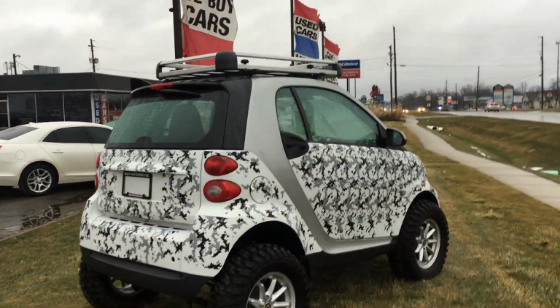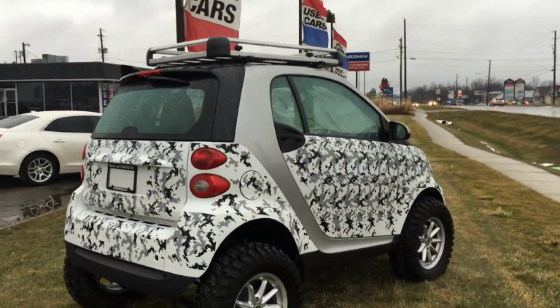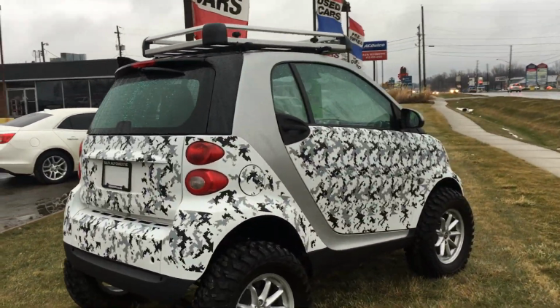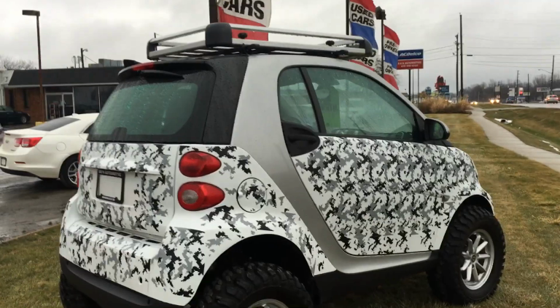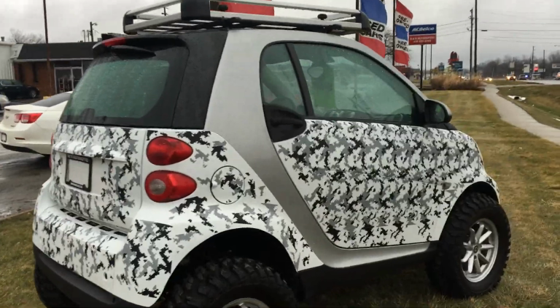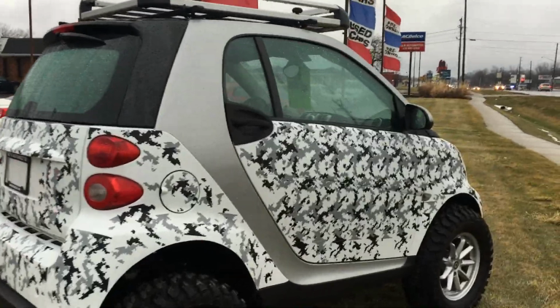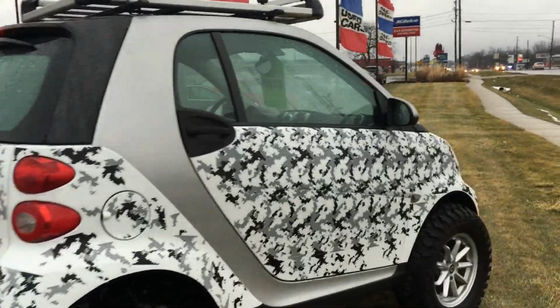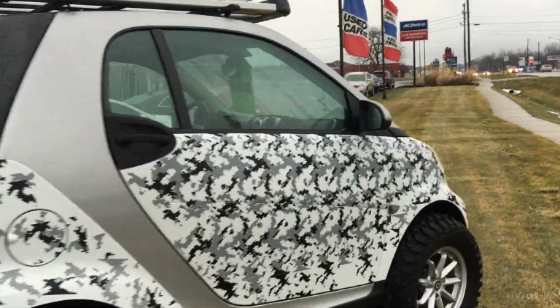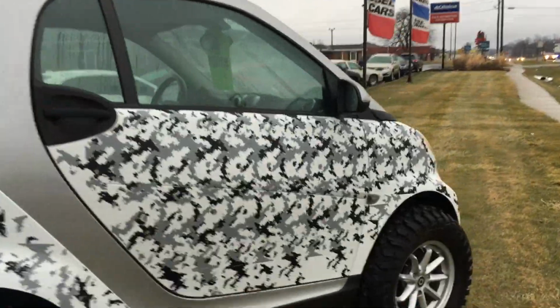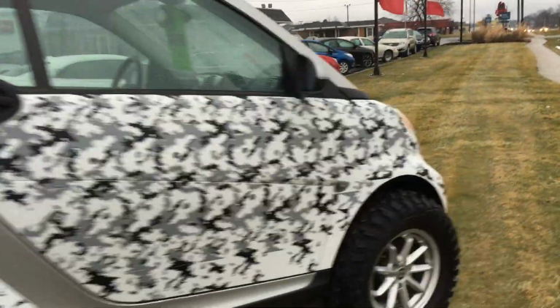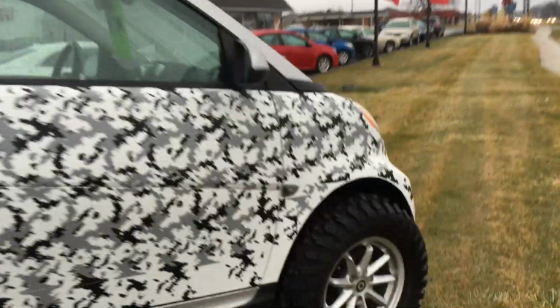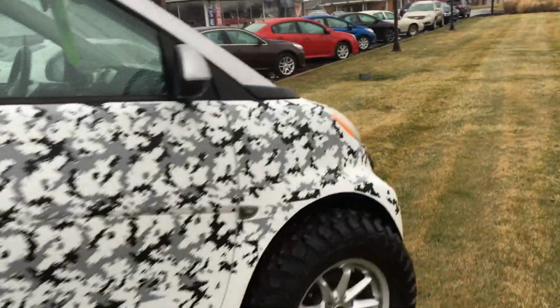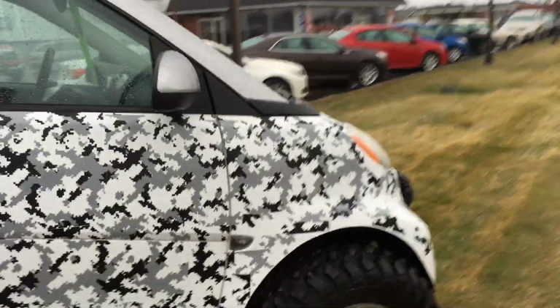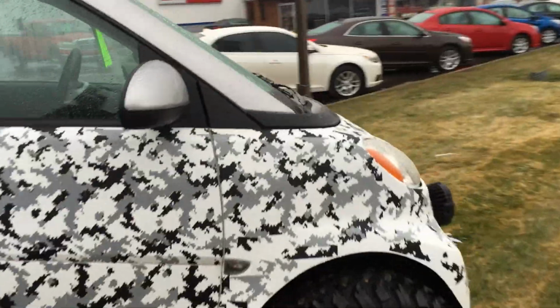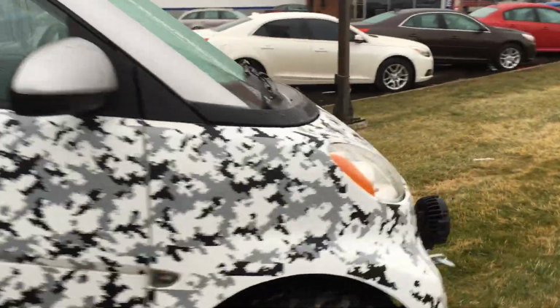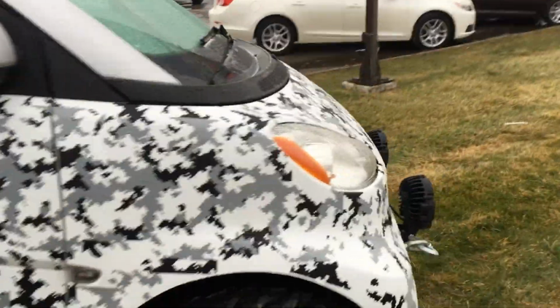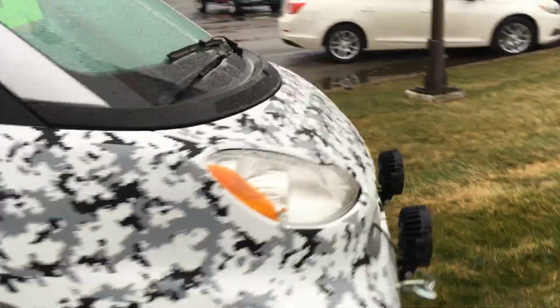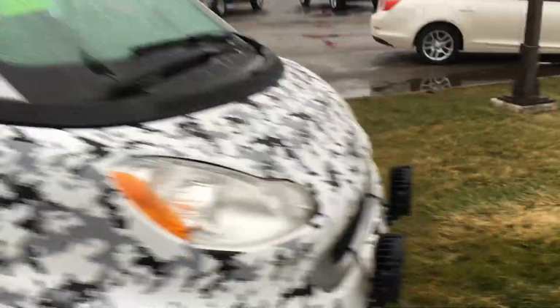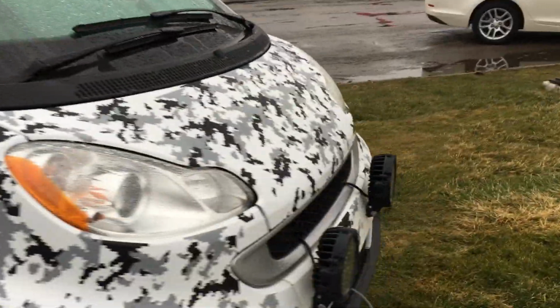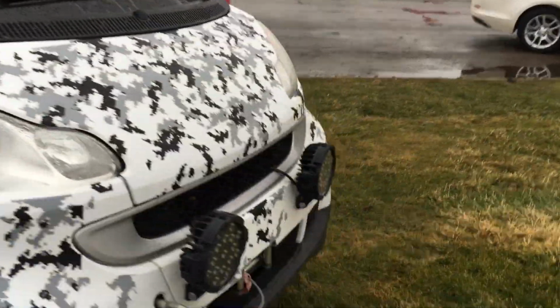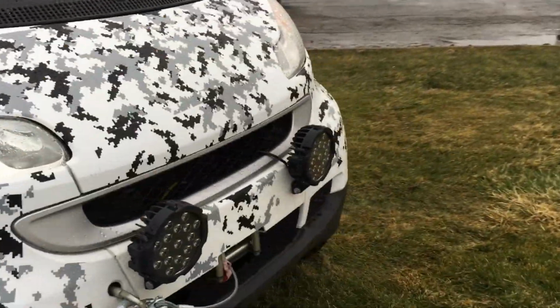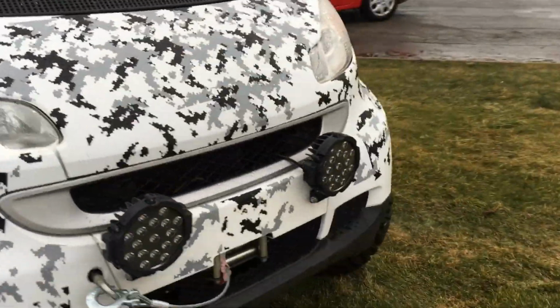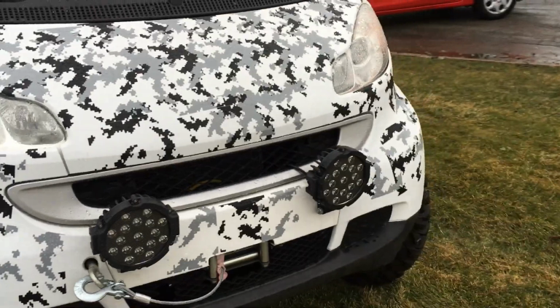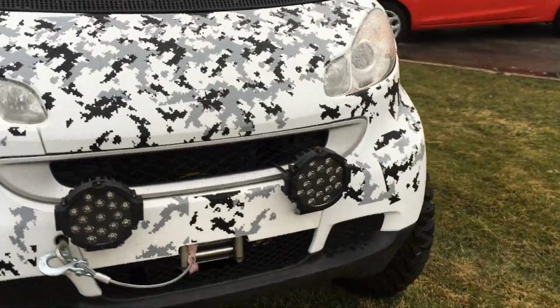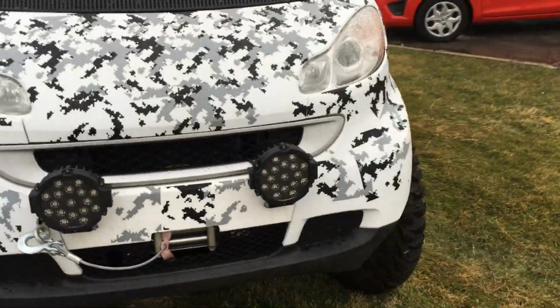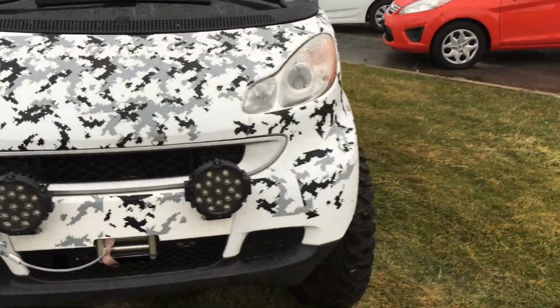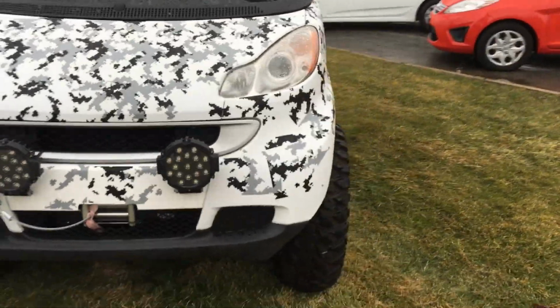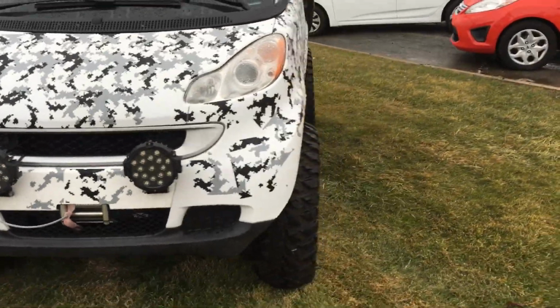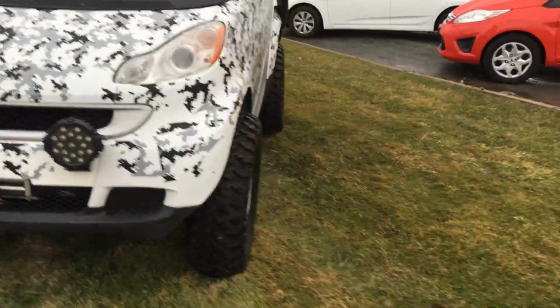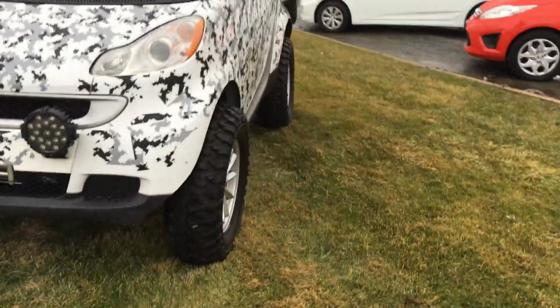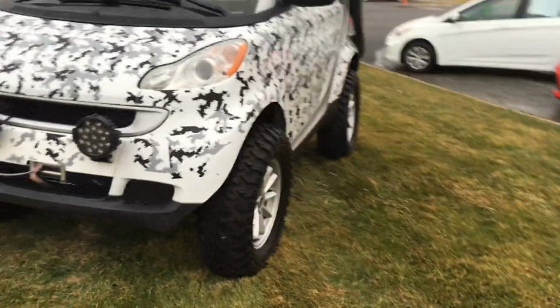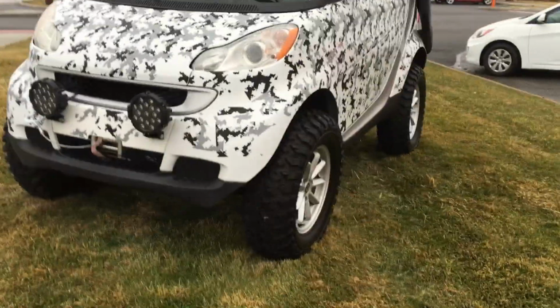You can see it has some gnarly off-road tires, a roof rack, and a digital camo wrap. We've got some LED lights mounted up front, along with a winch.